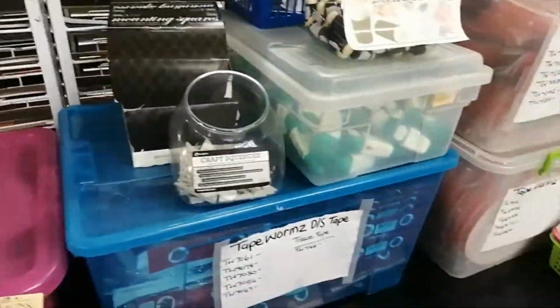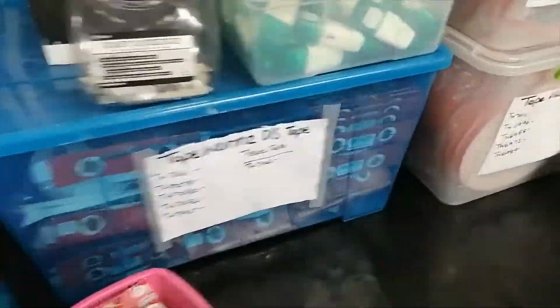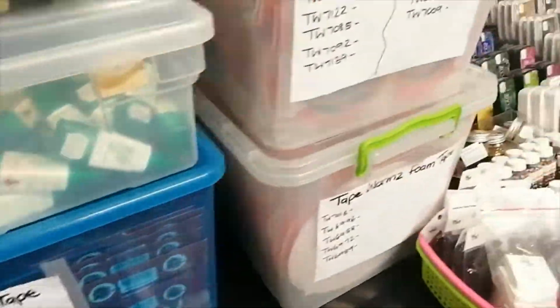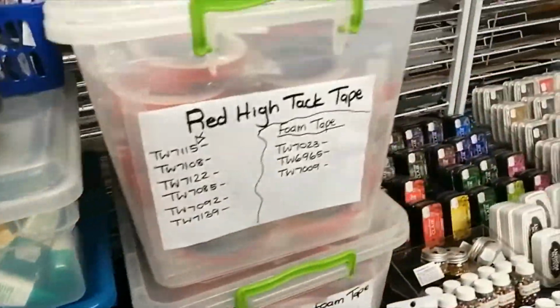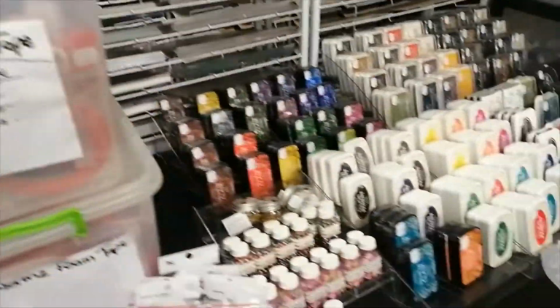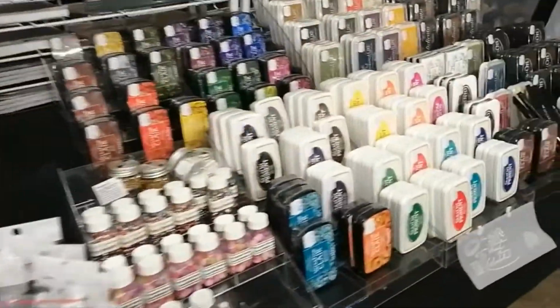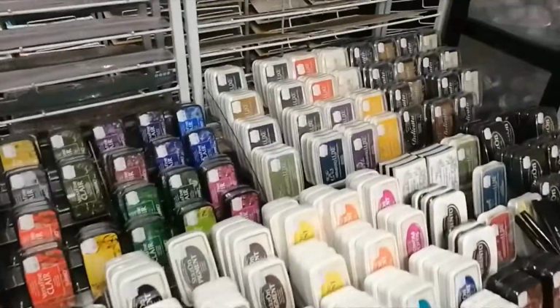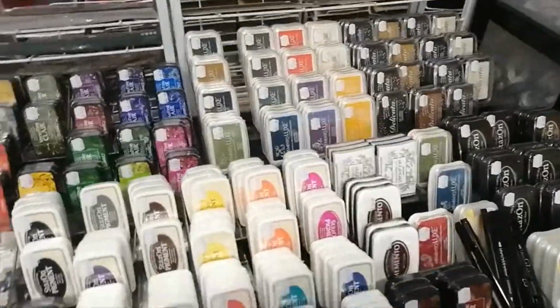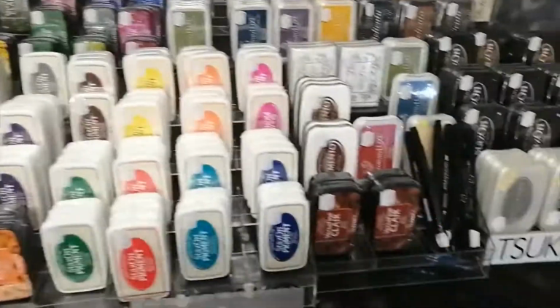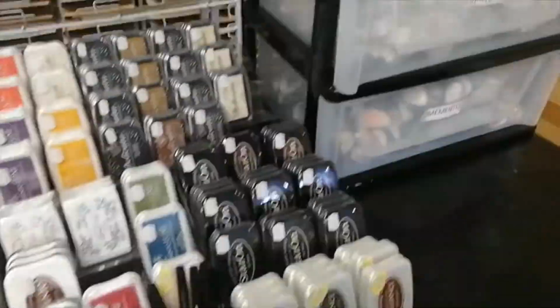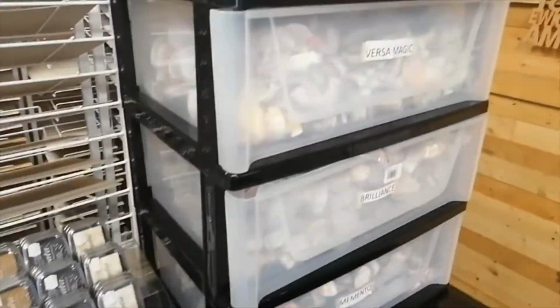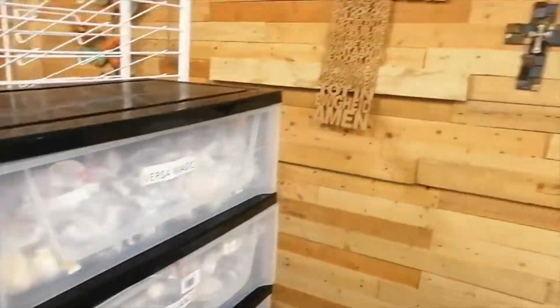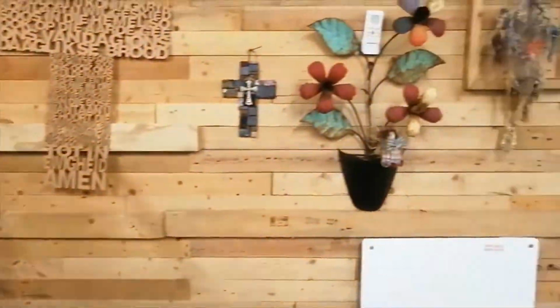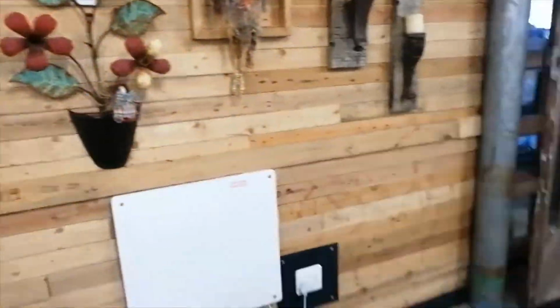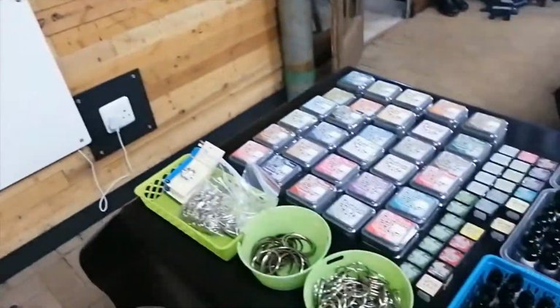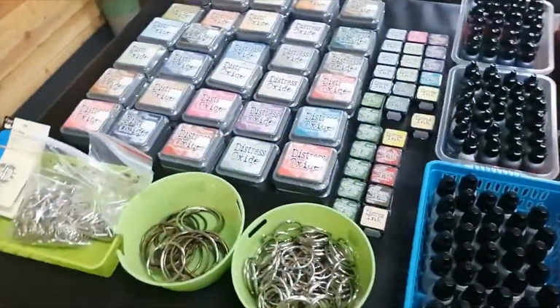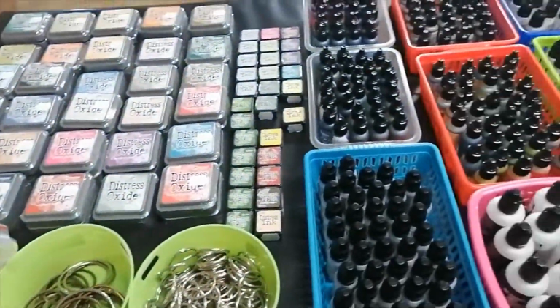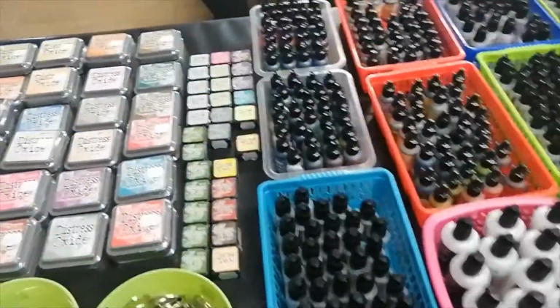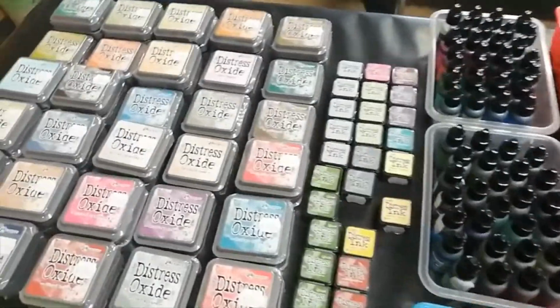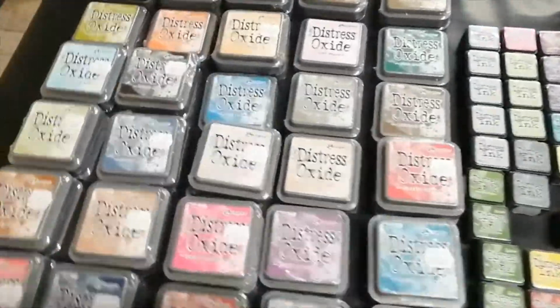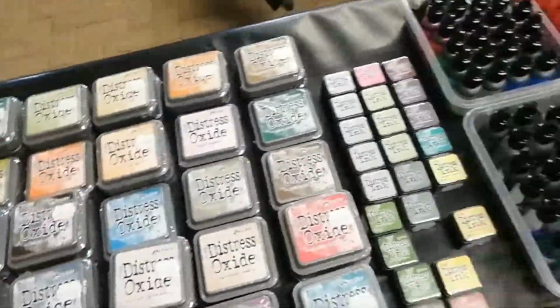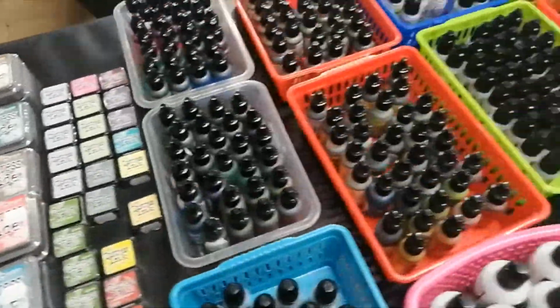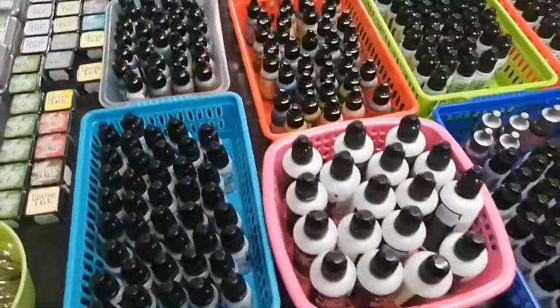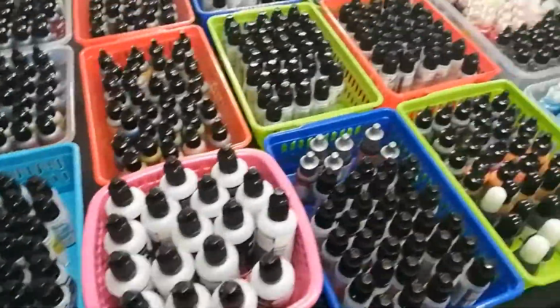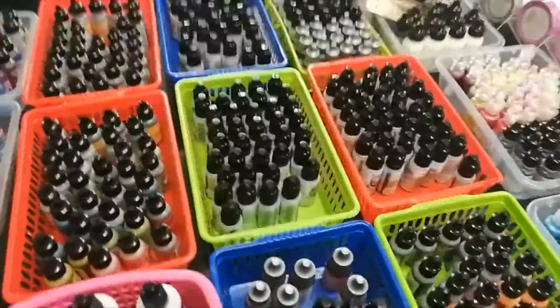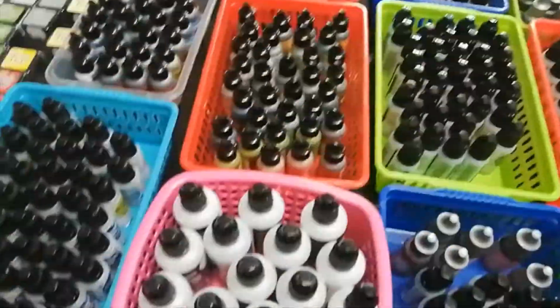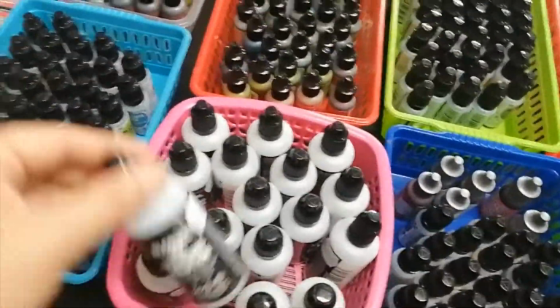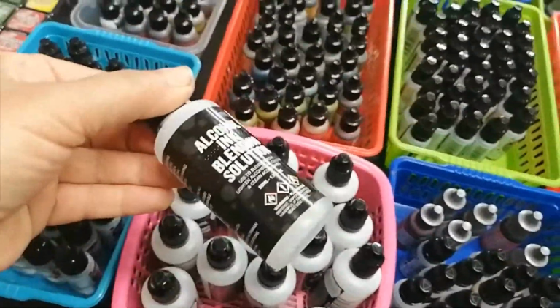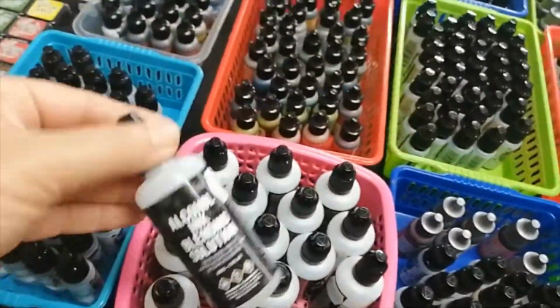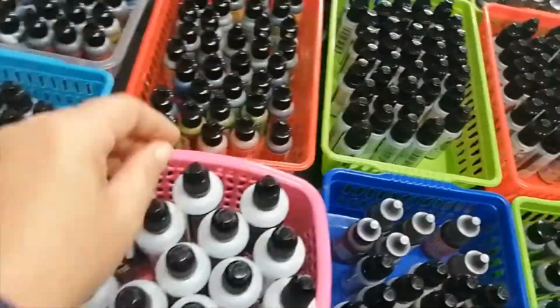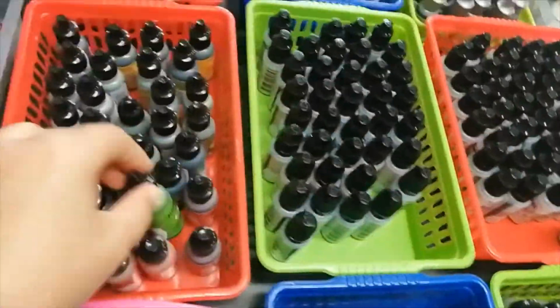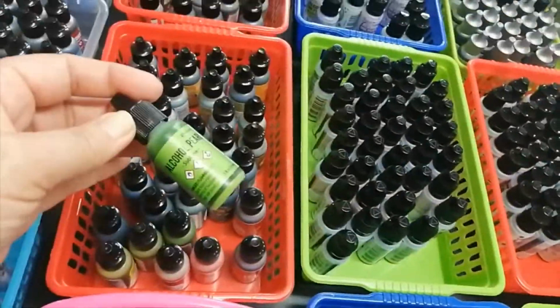We found cropper dials and heat tools and hundreds of adhesives — inks for Africa! We know that we were supposed to have an event here recently, but for us it's so exciting to see all the products.